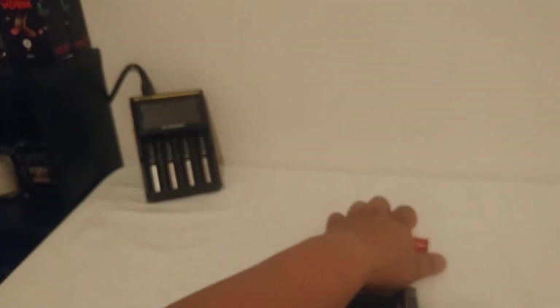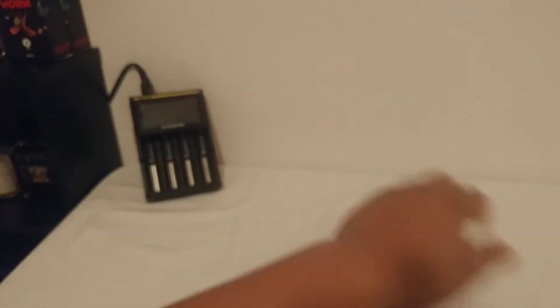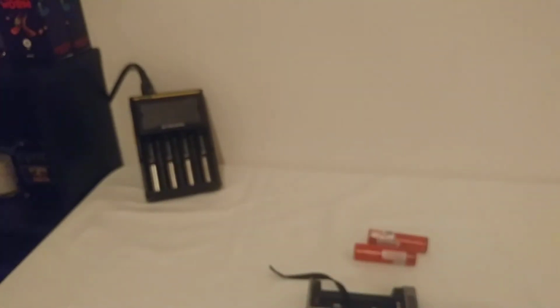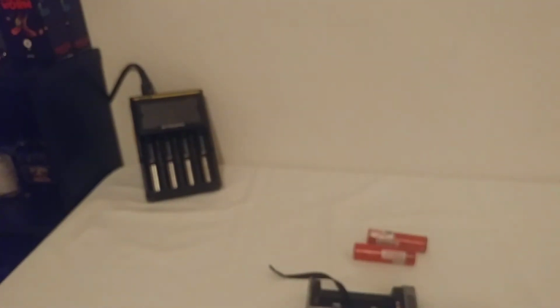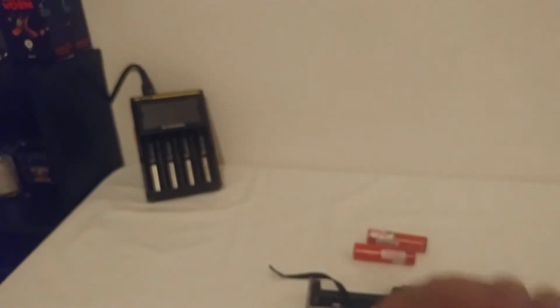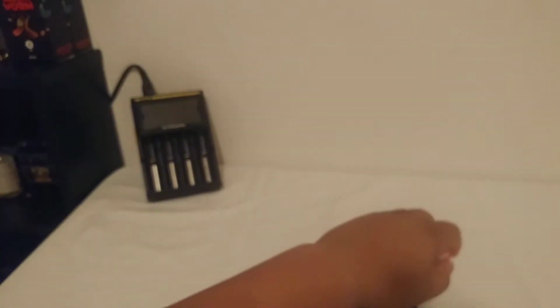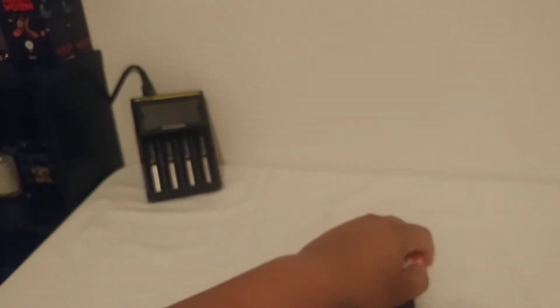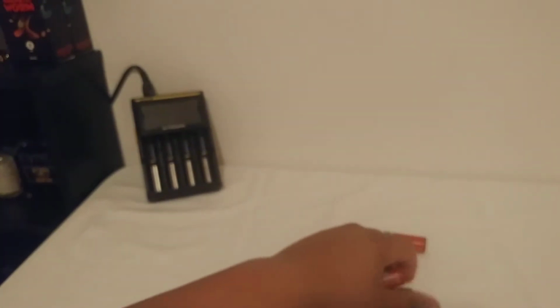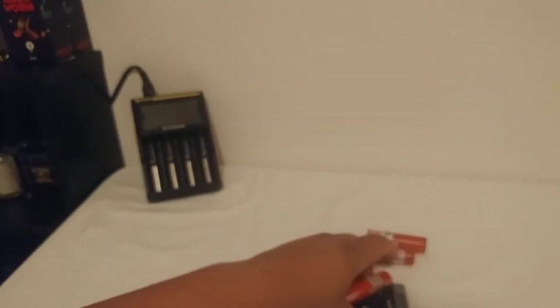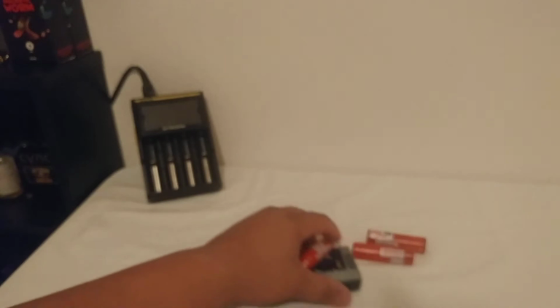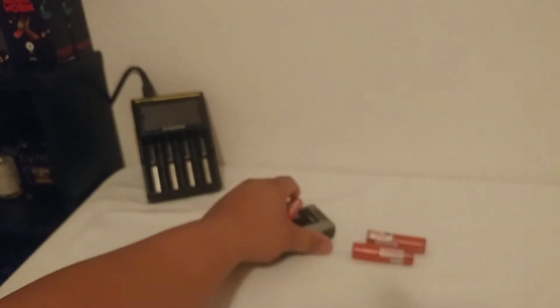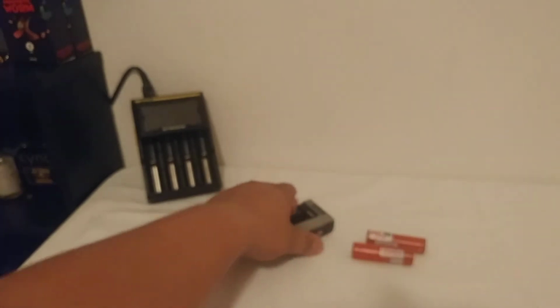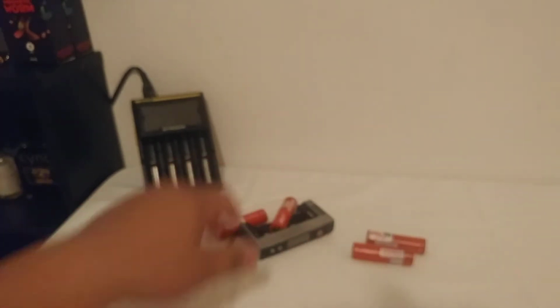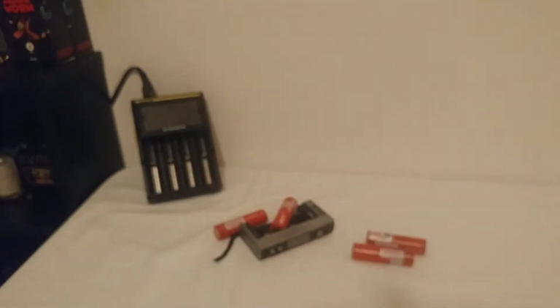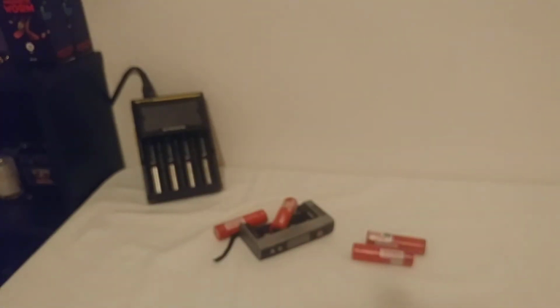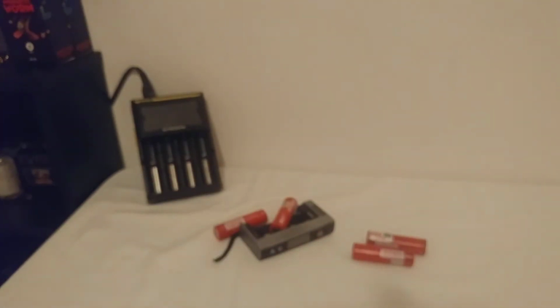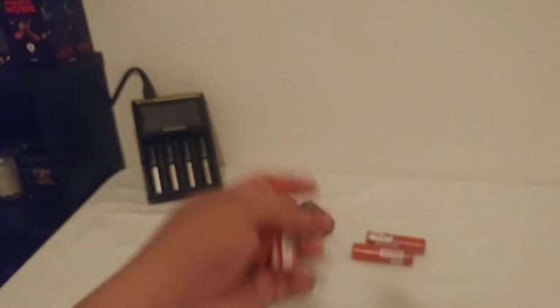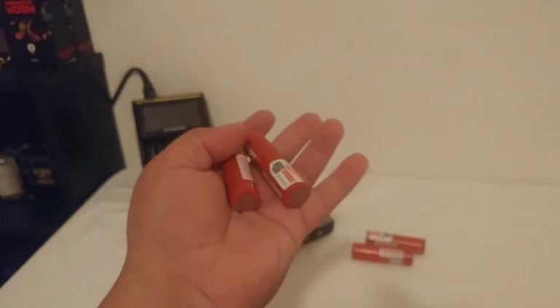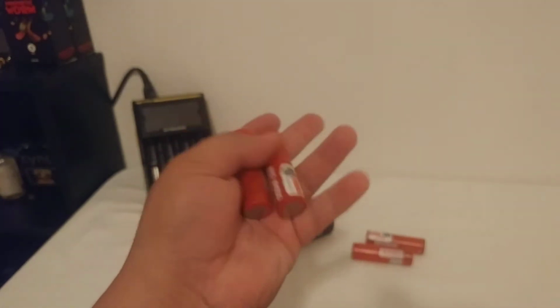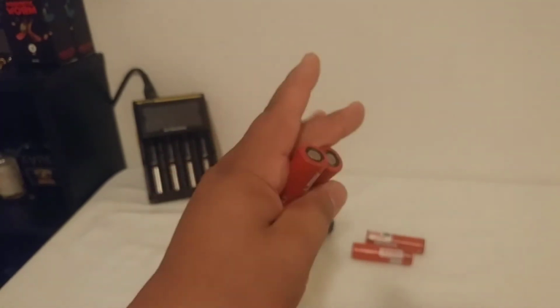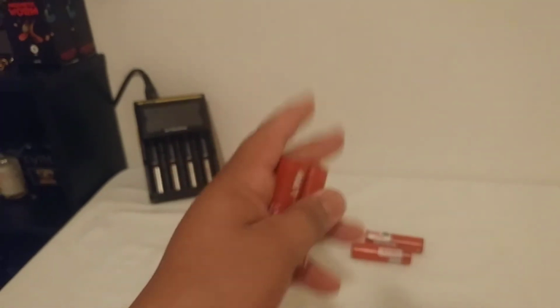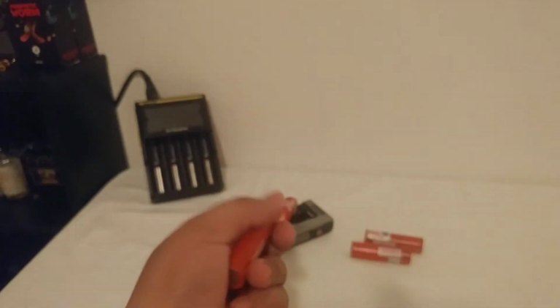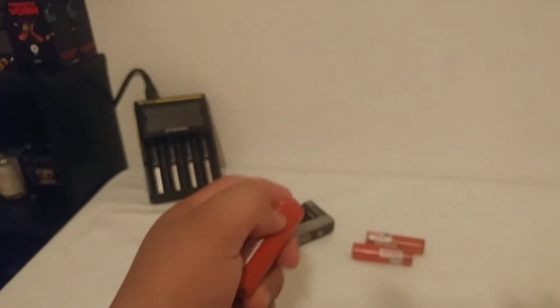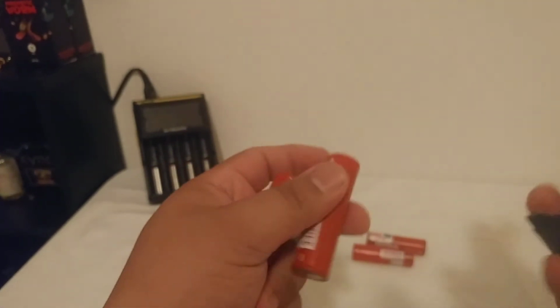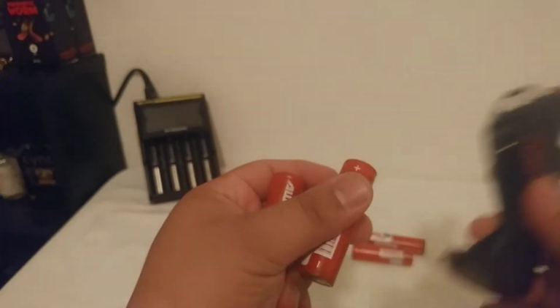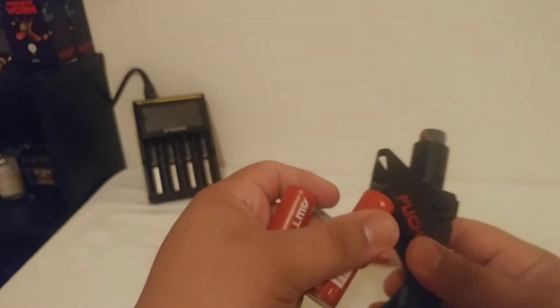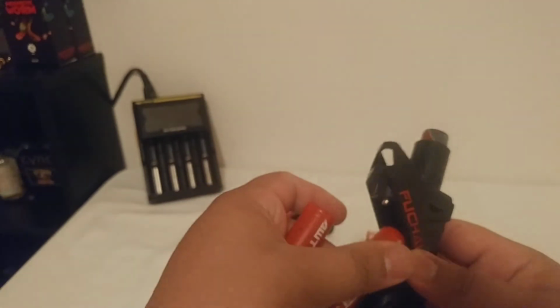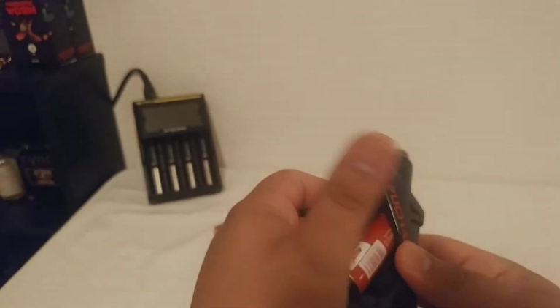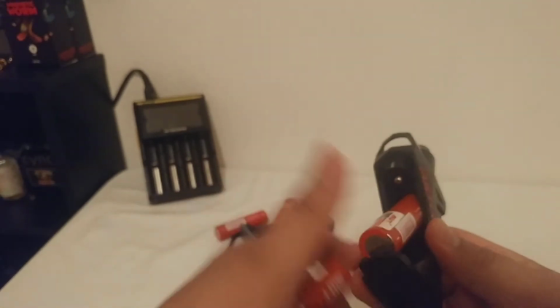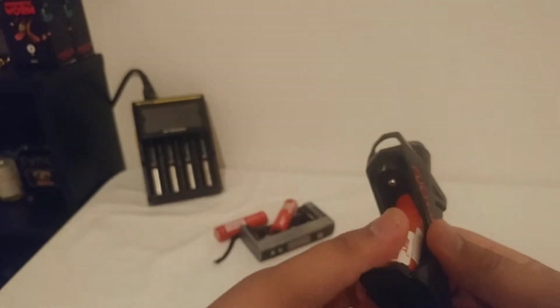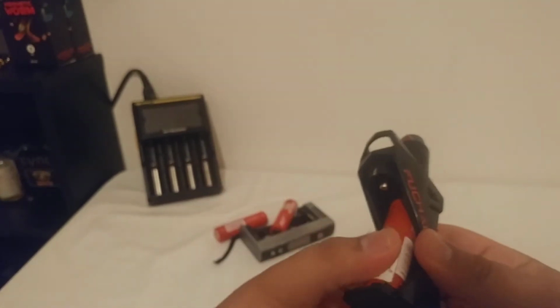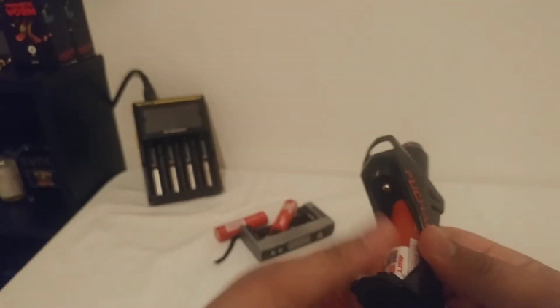There's one set, there's a set that came out of this one, and here is a set that I forgot to put on the charger this morning. I'm going to put these ones in.